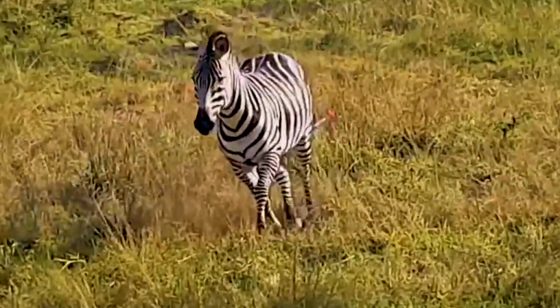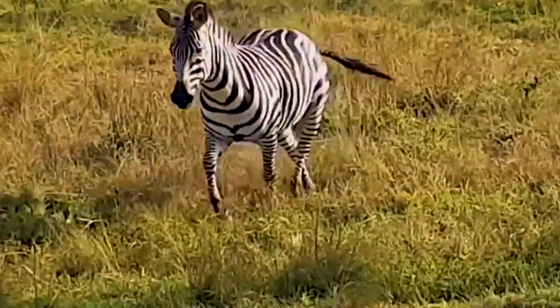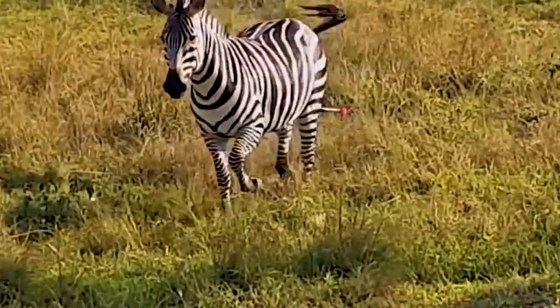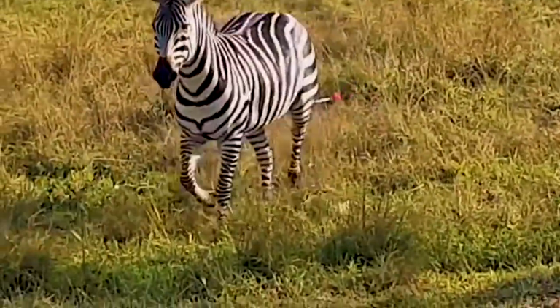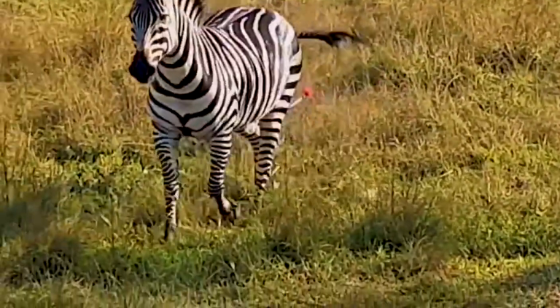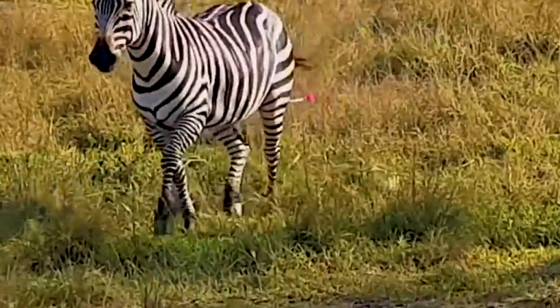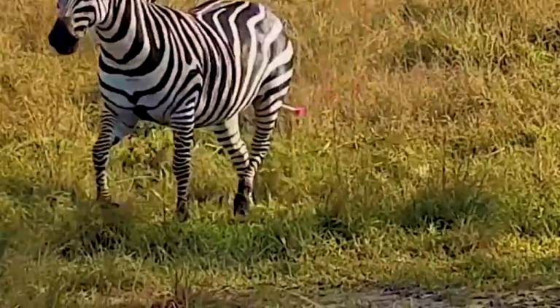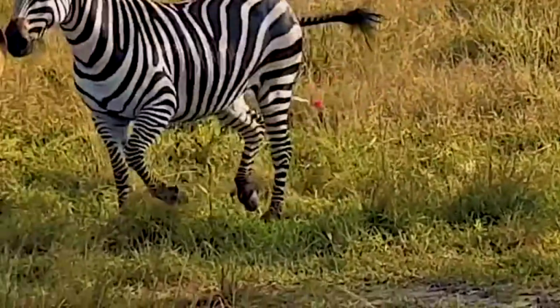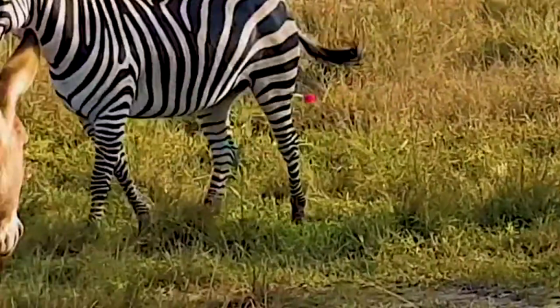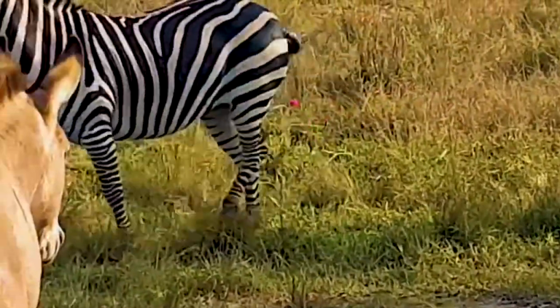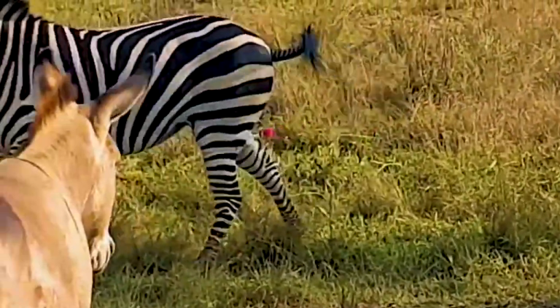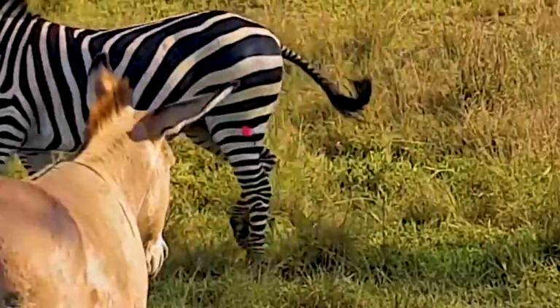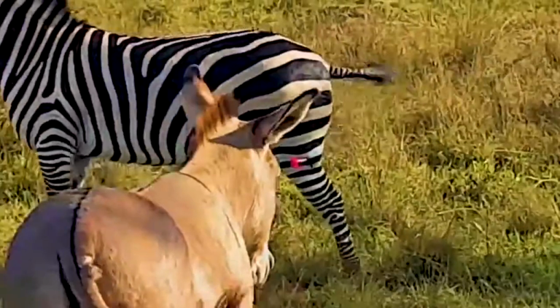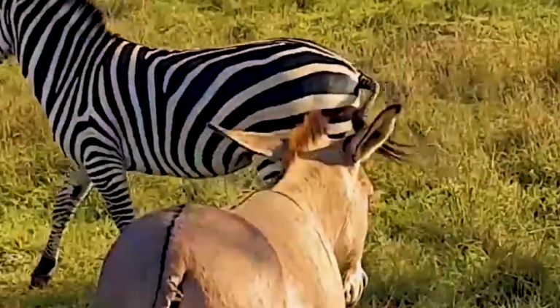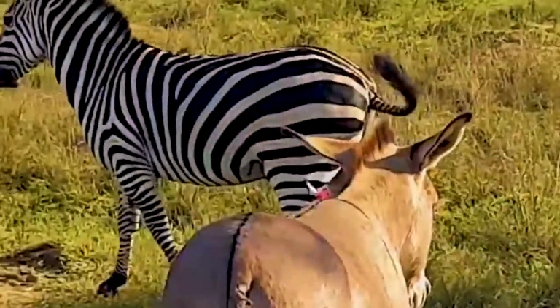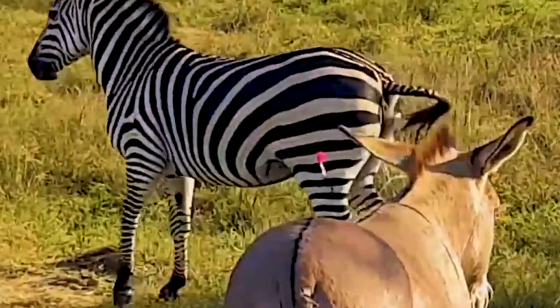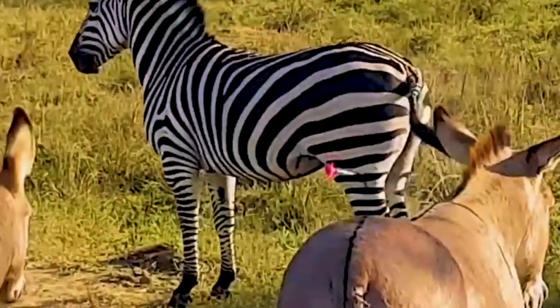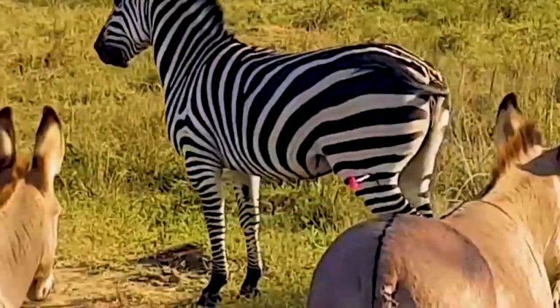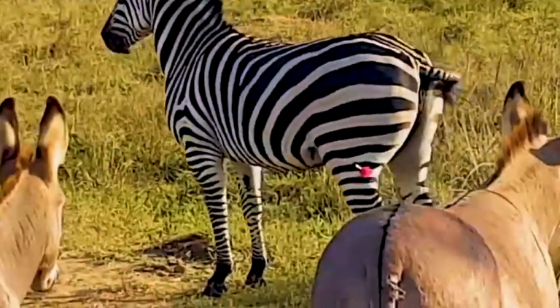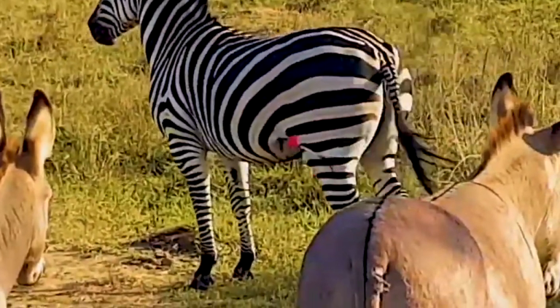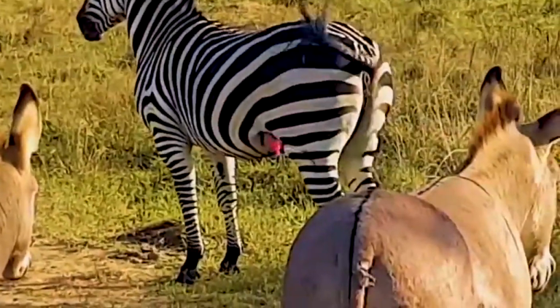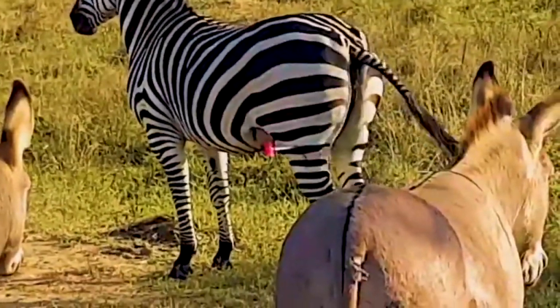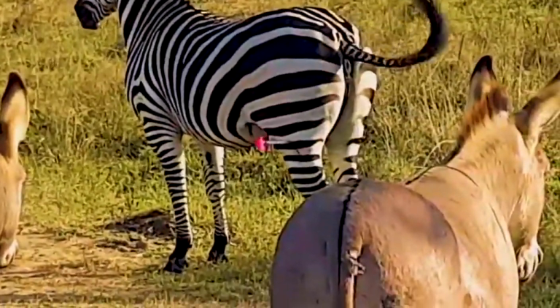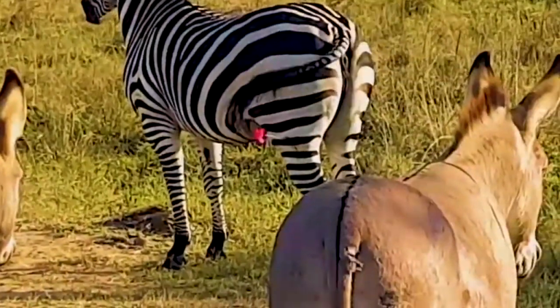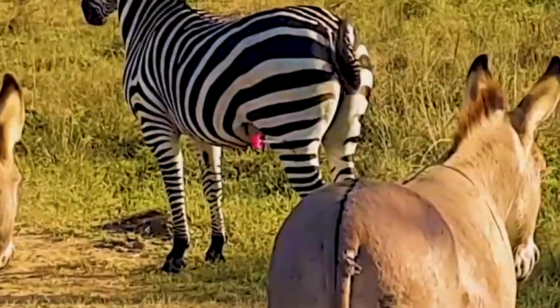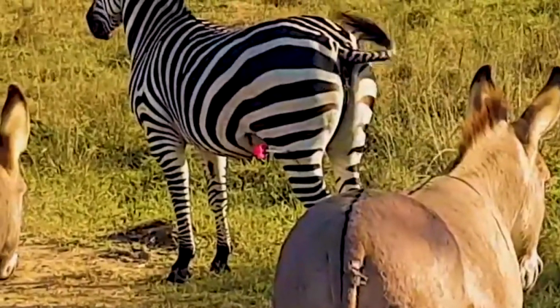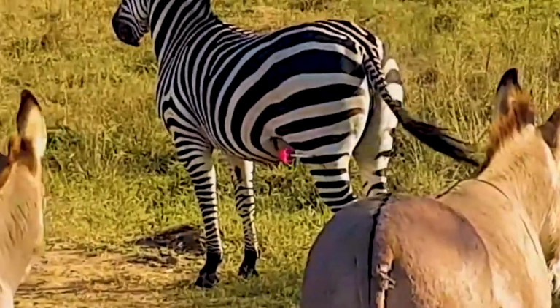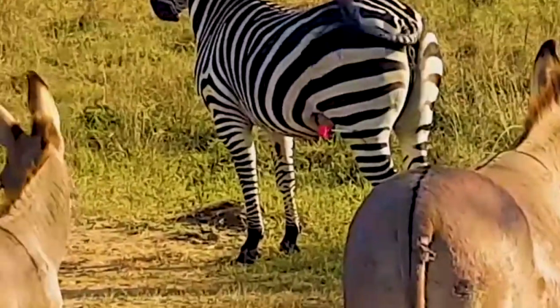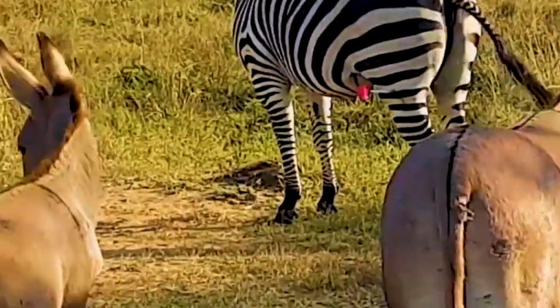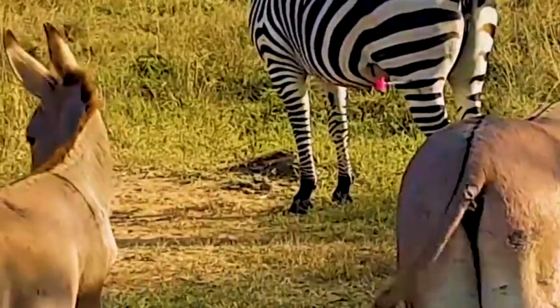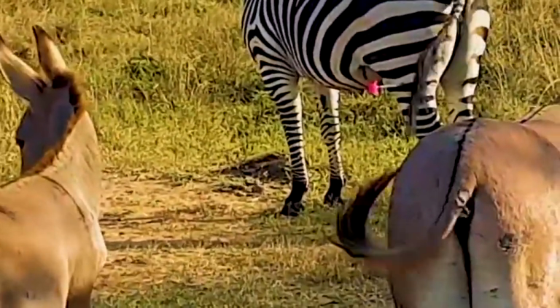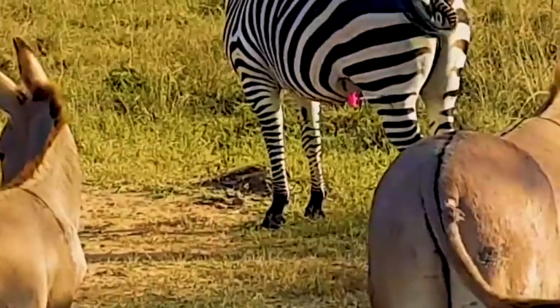We do that in the leg muscle area, or the rump, or rather the hindlimb.